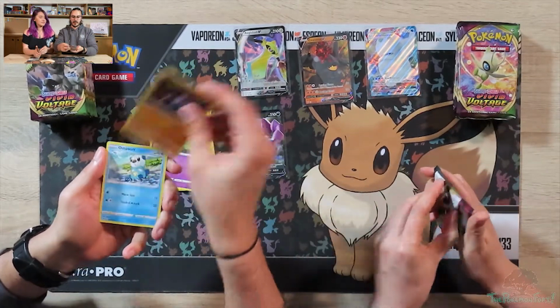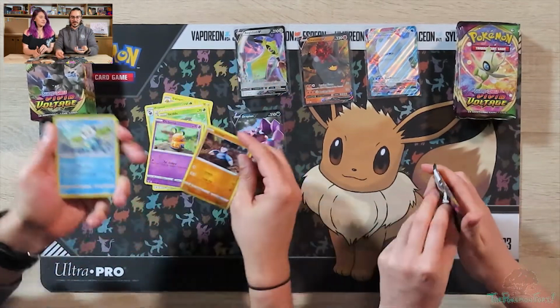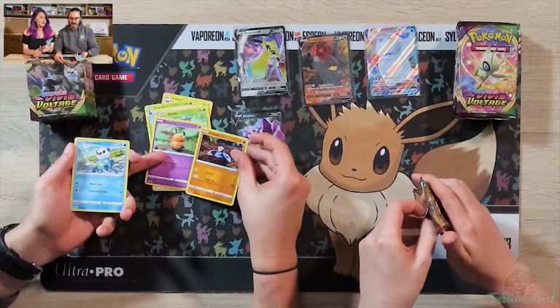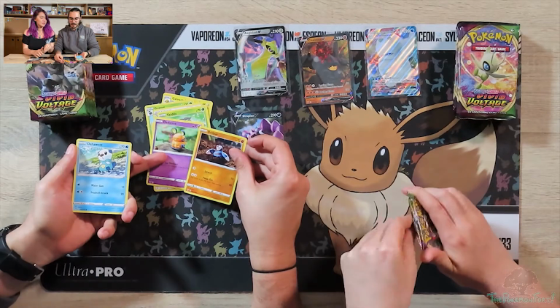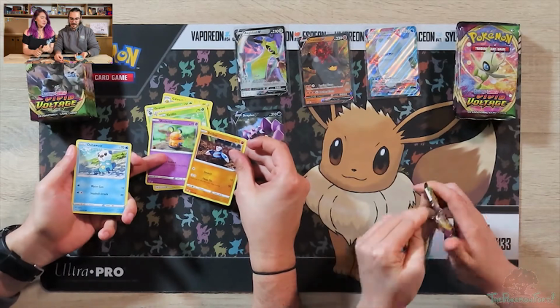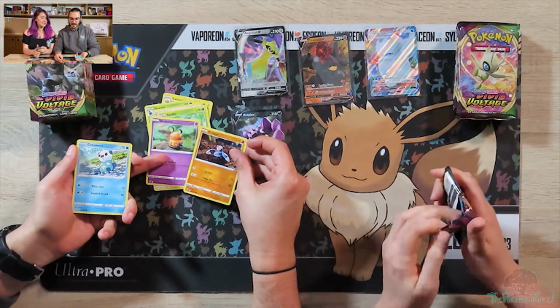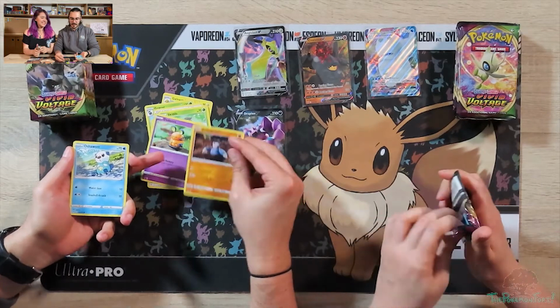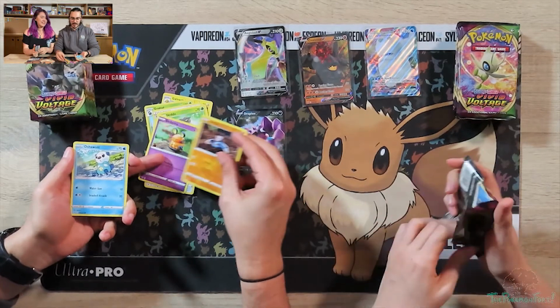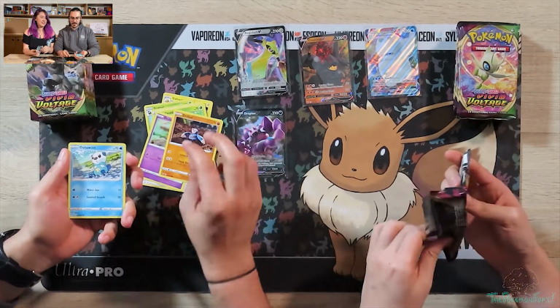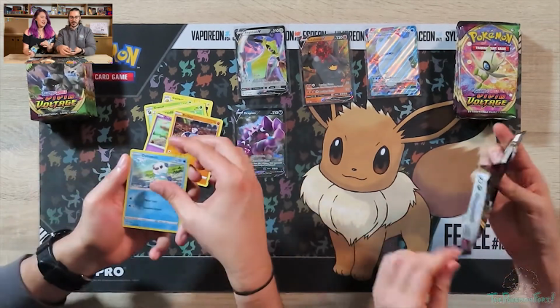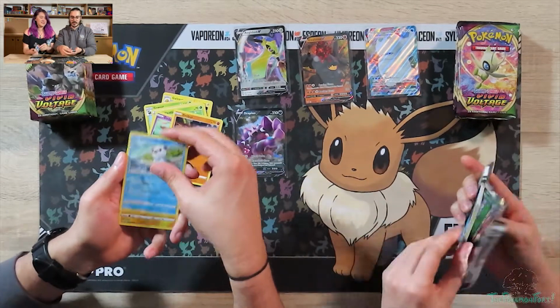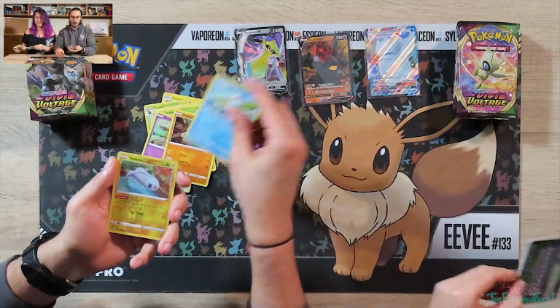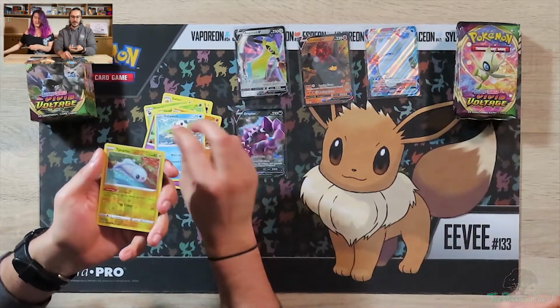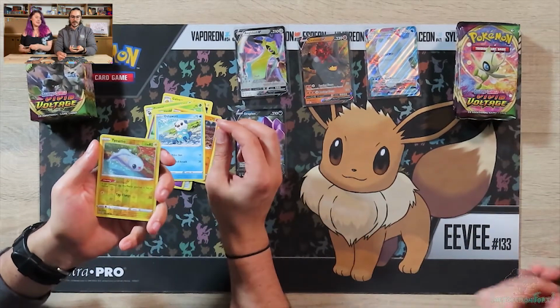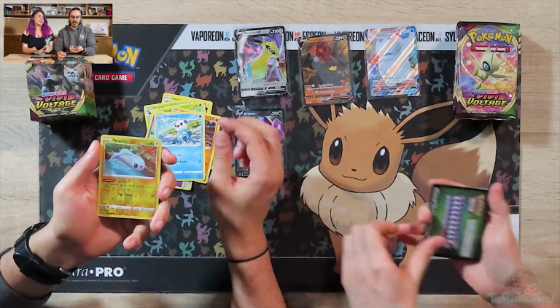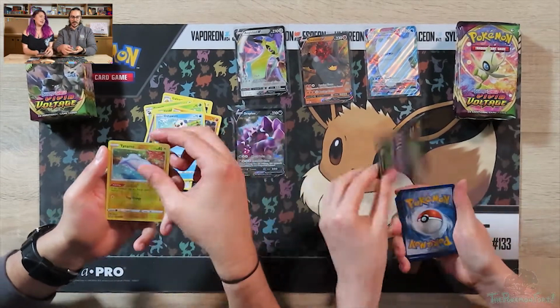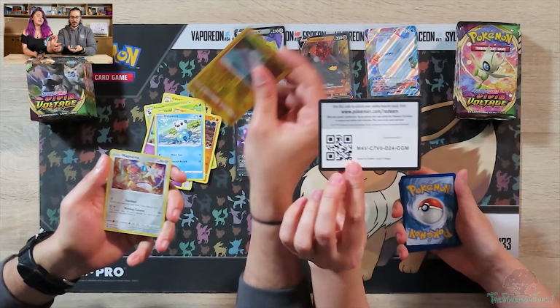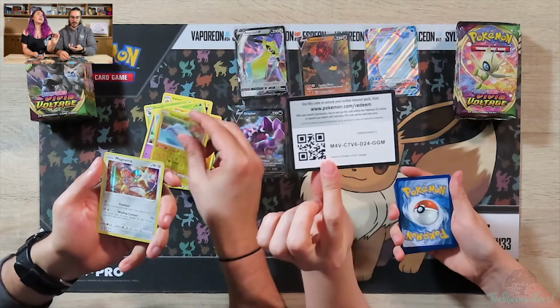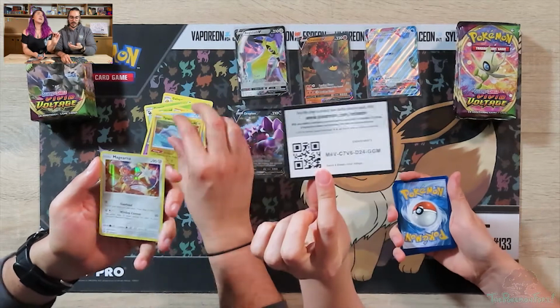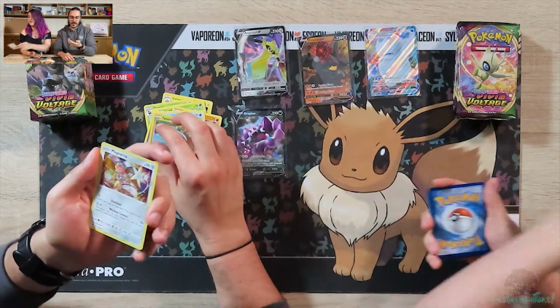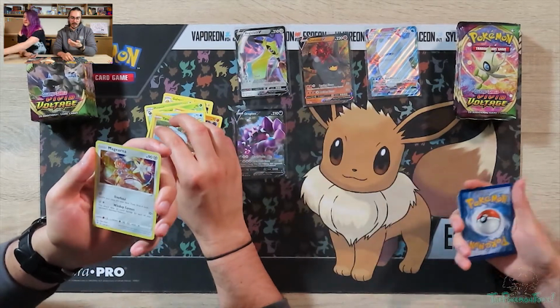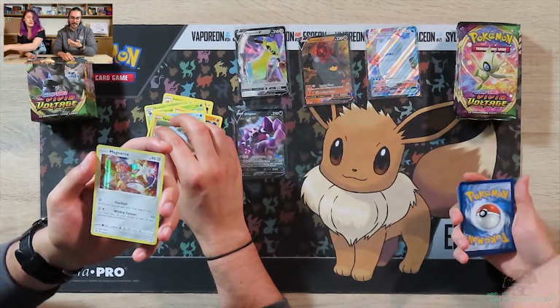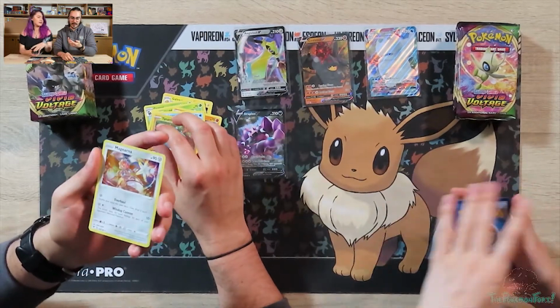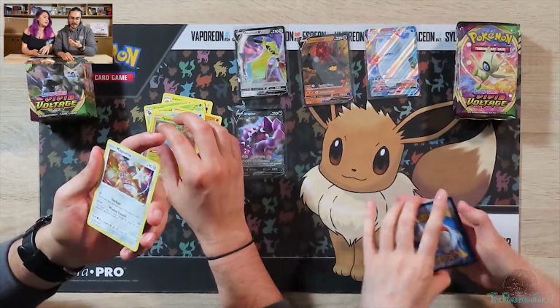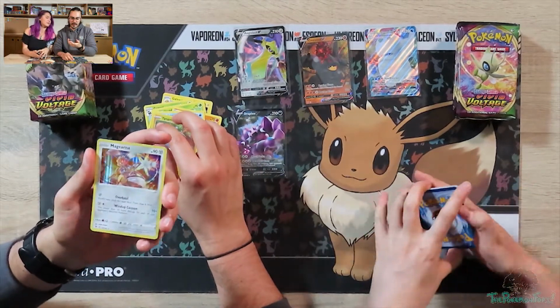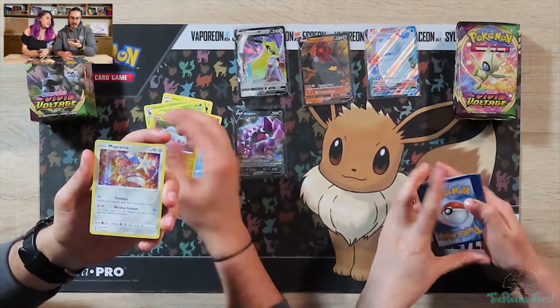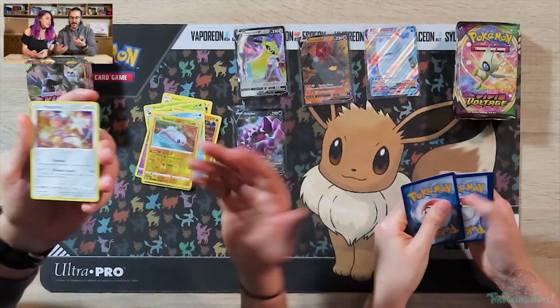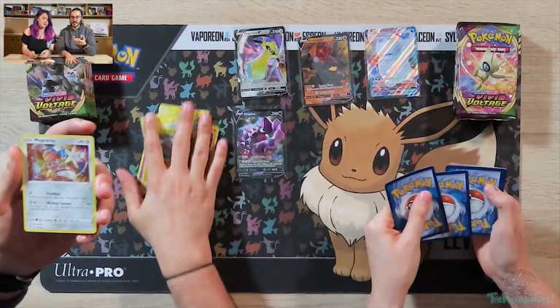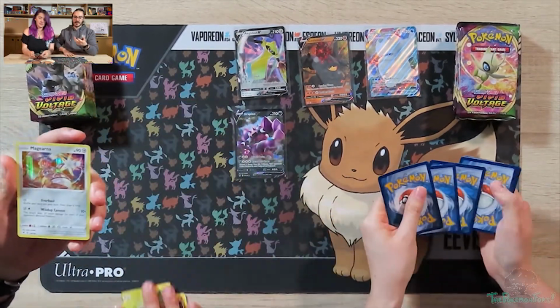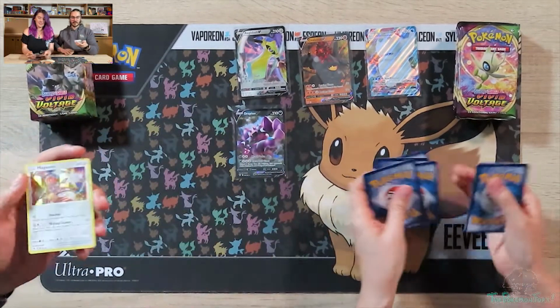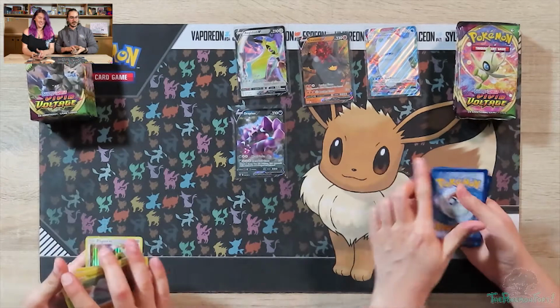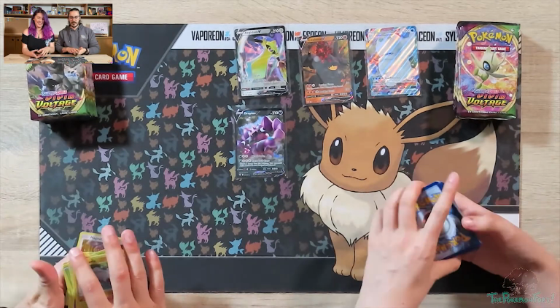These always come together — there's so many times I've opened them together. A Reverse Holo Tynamo, and a Holo Magearna. Oh nice, another card I don't have. Stoked.